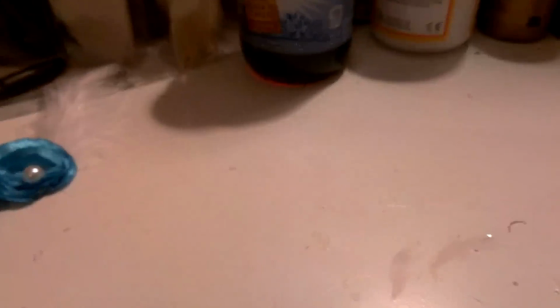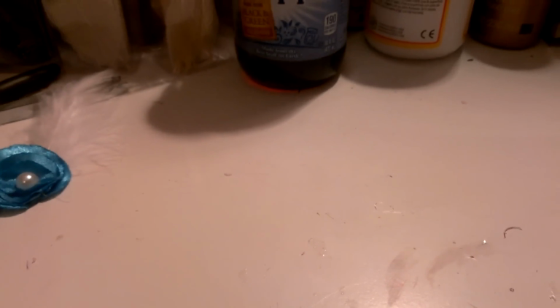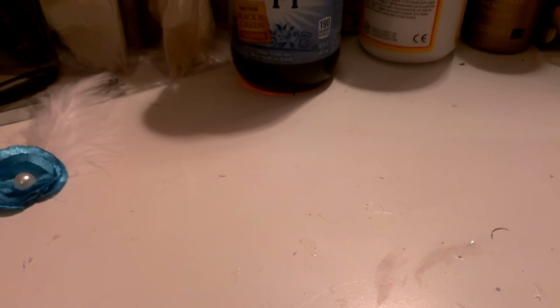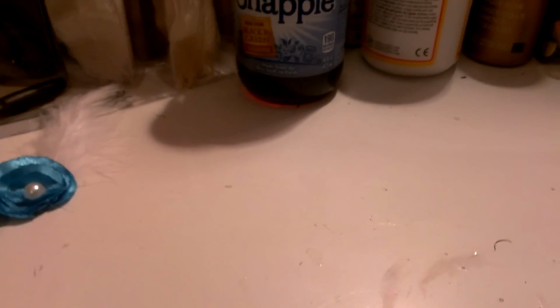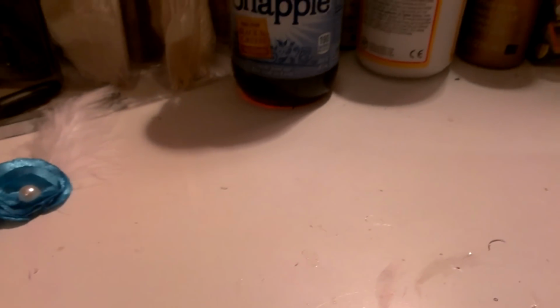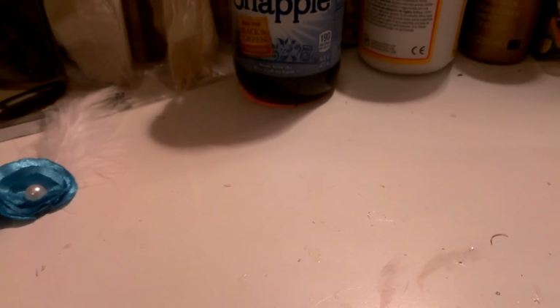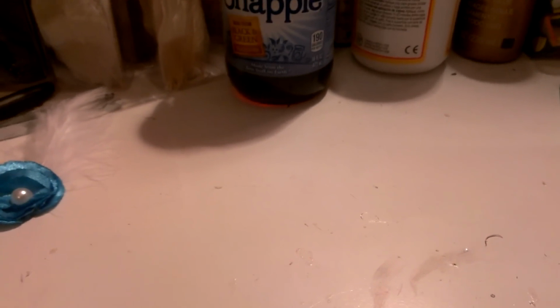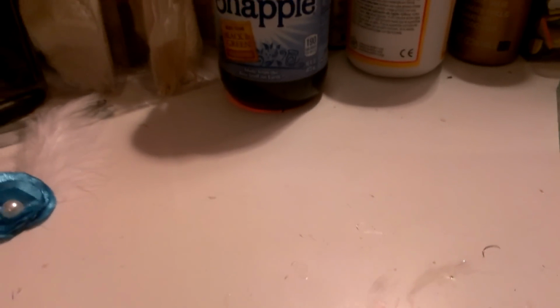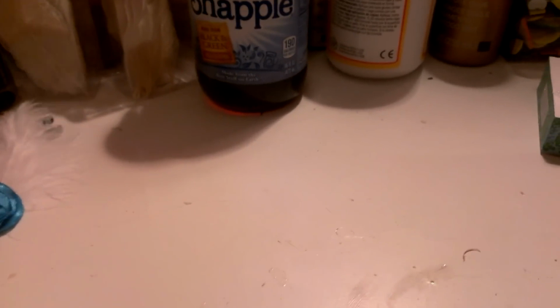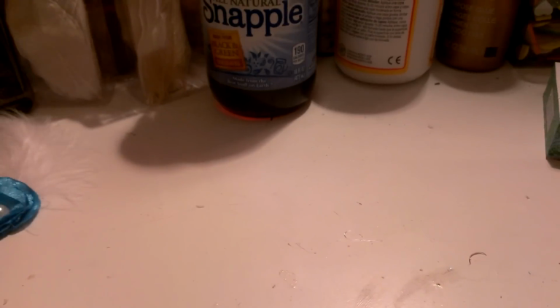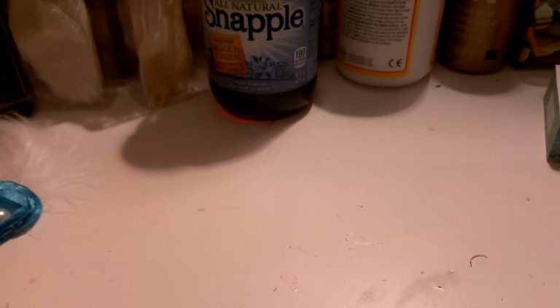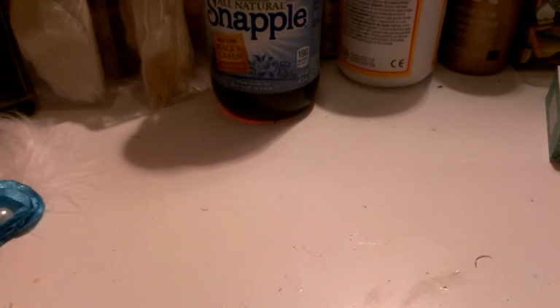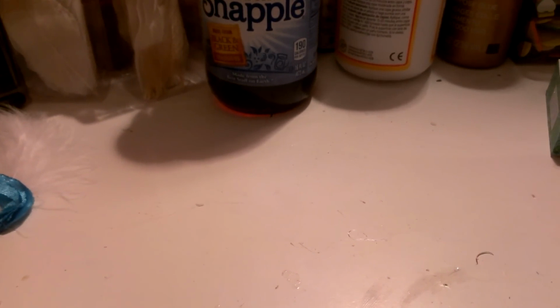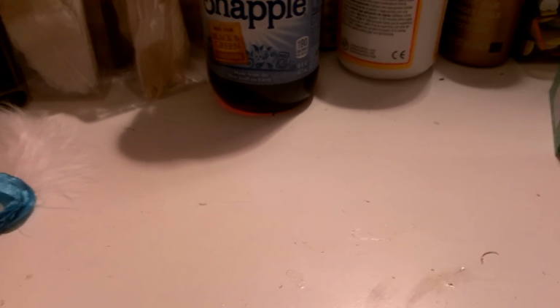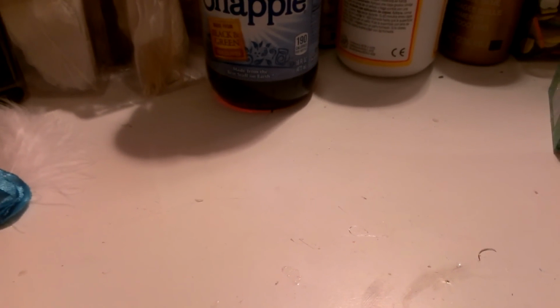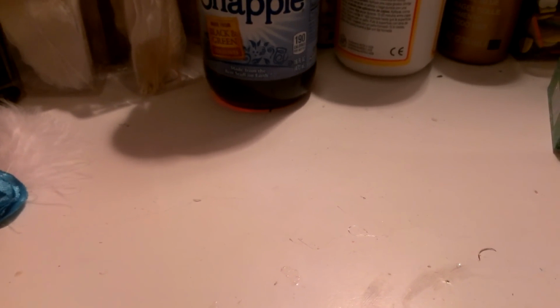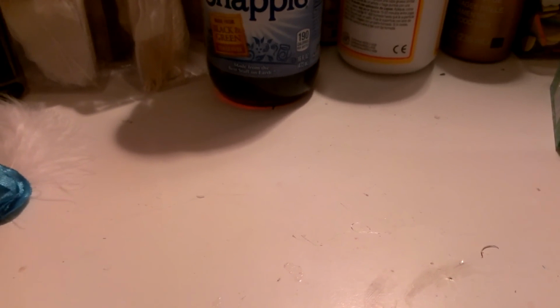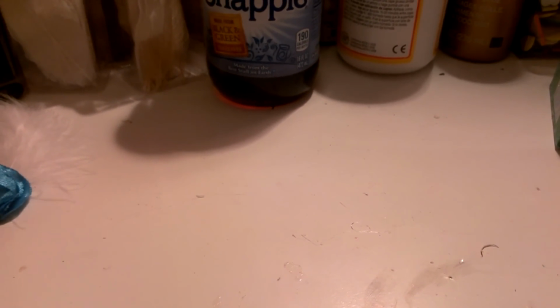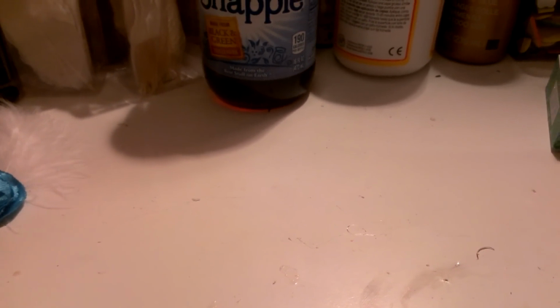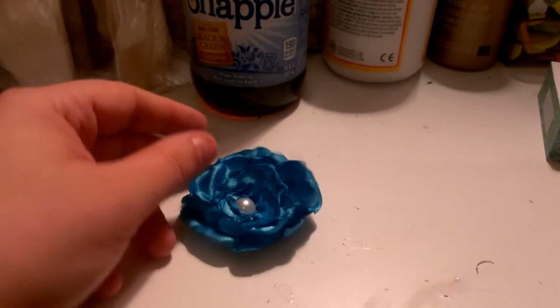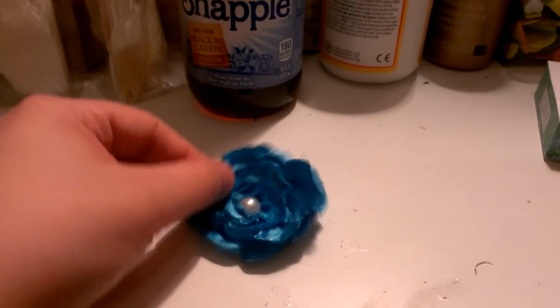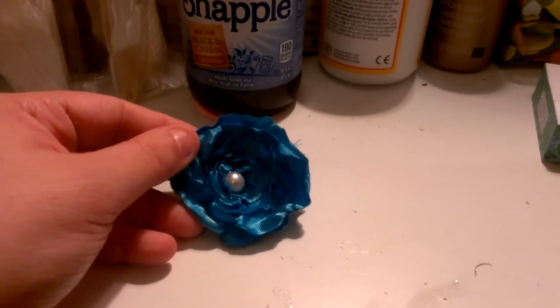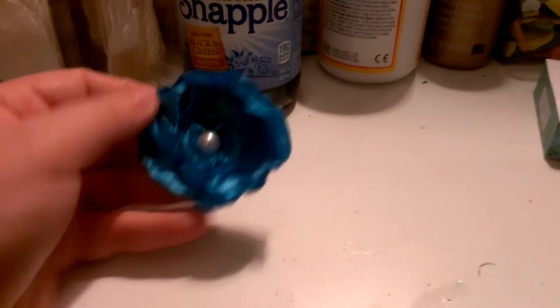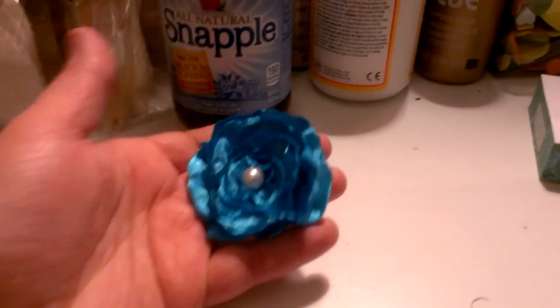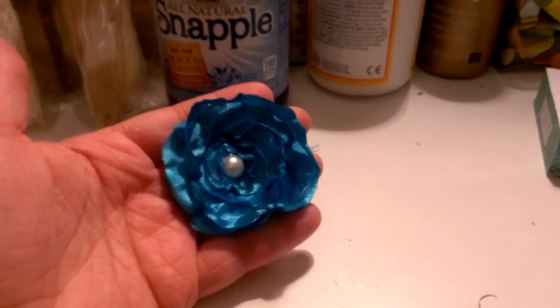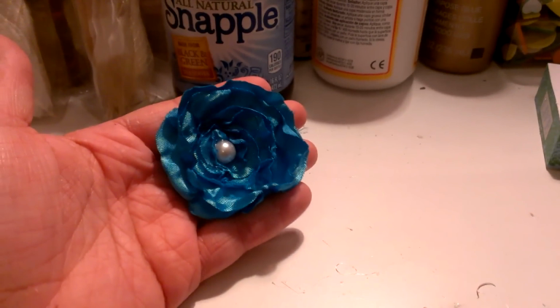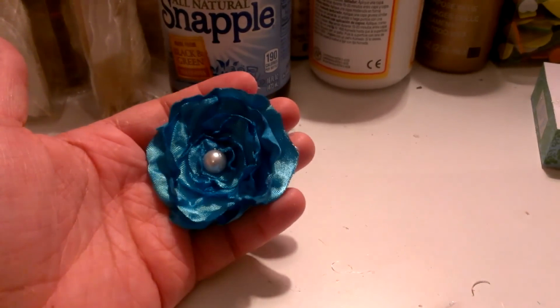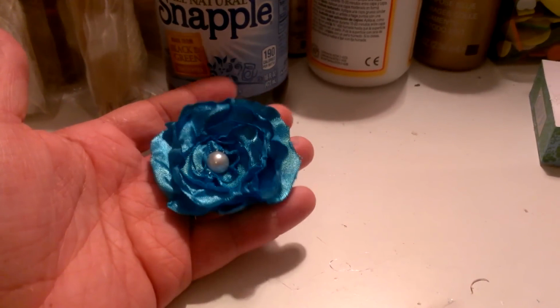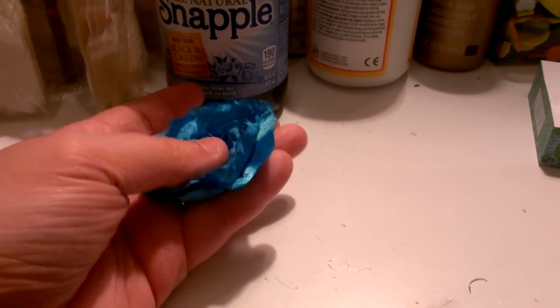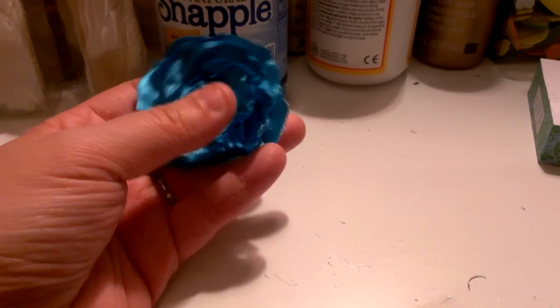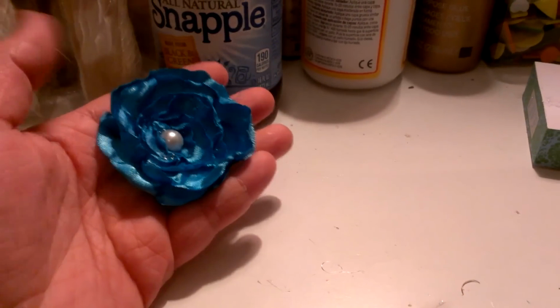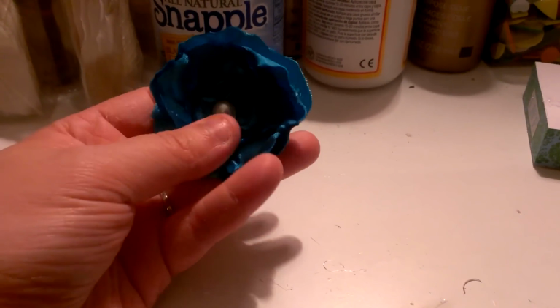Hi guys, it's Ashley. I just wanted to share real quickly a few projects that I made tonight. First thing I did was I tried to make a little lollipop flower. It was inspired by Adriana, who's Crafty Adriana, and I think it came out pretty good.